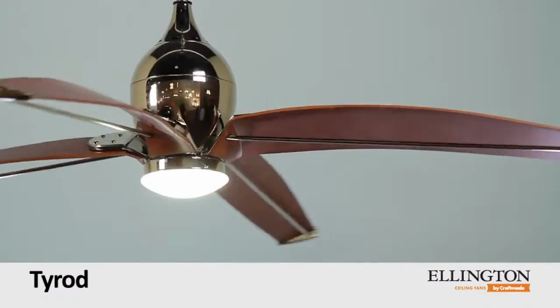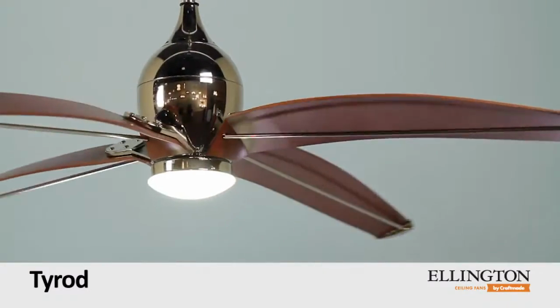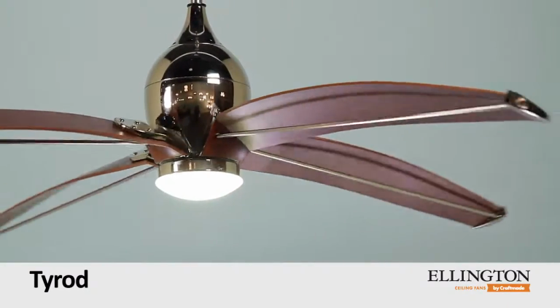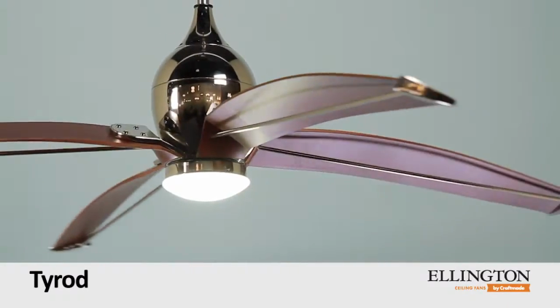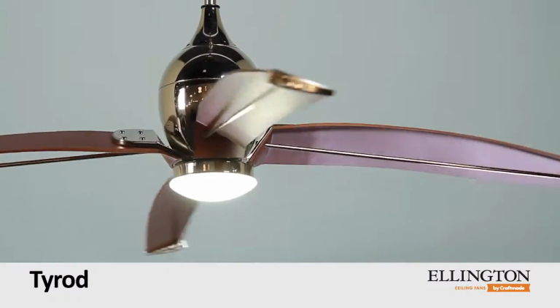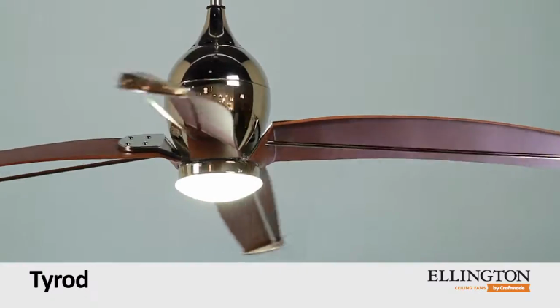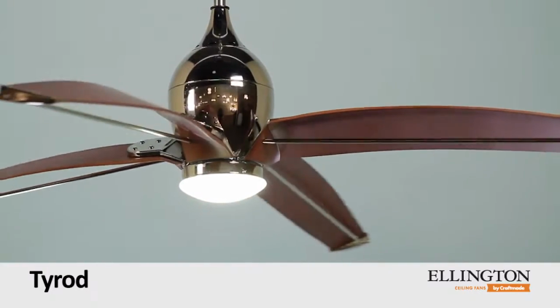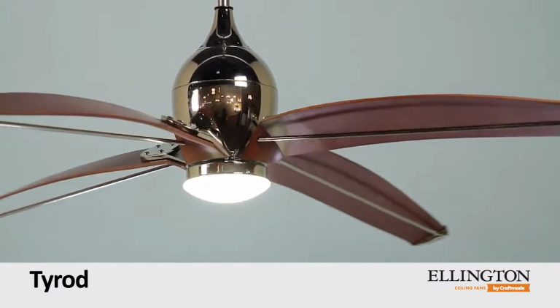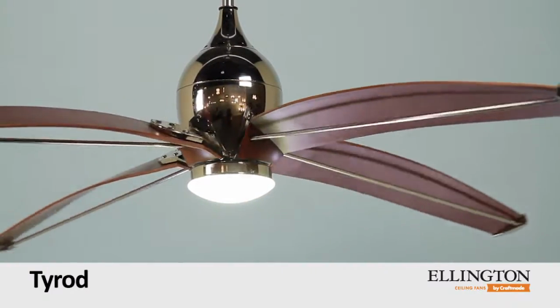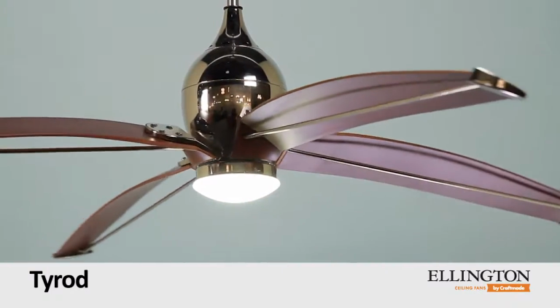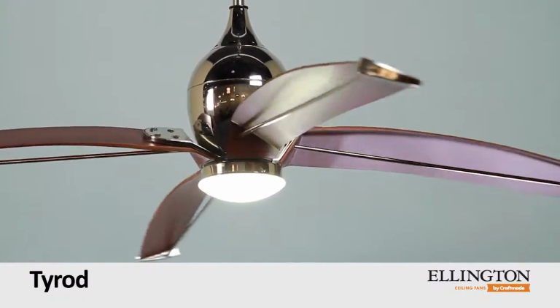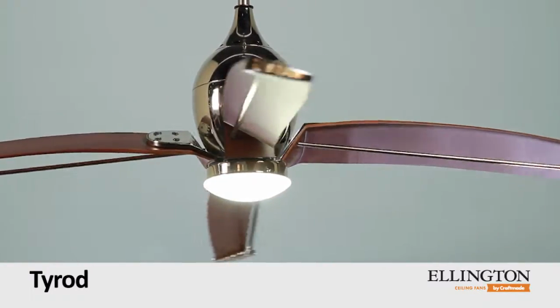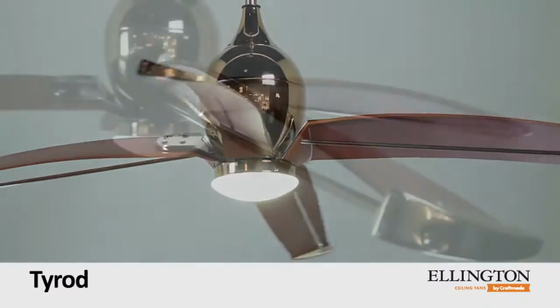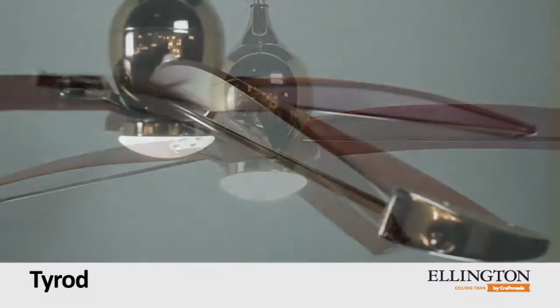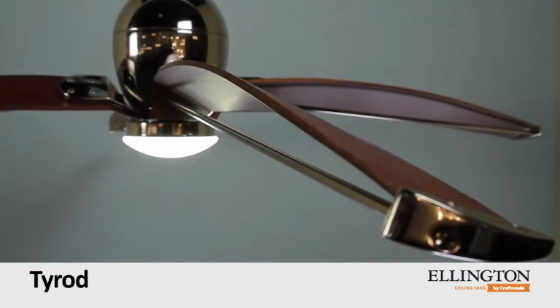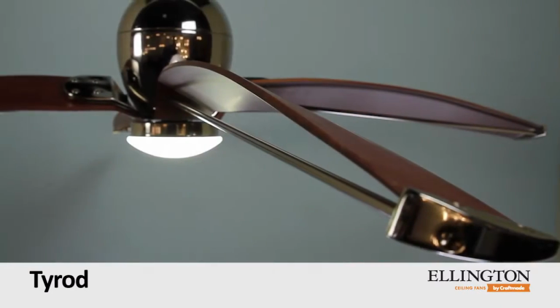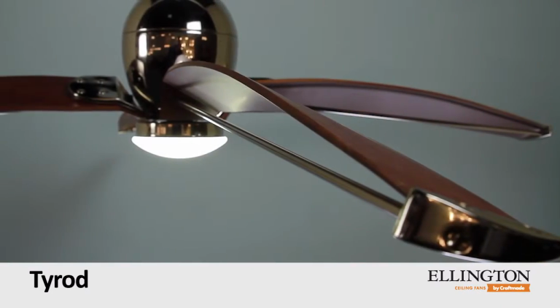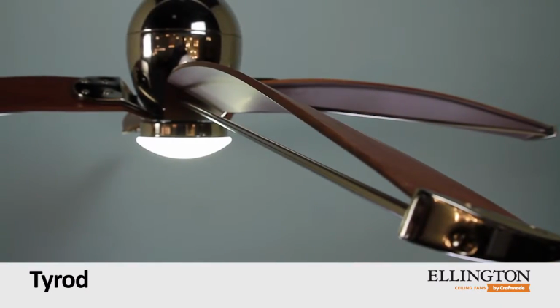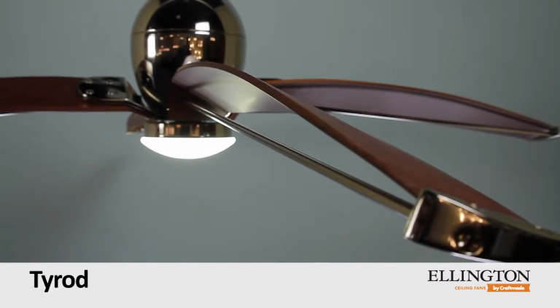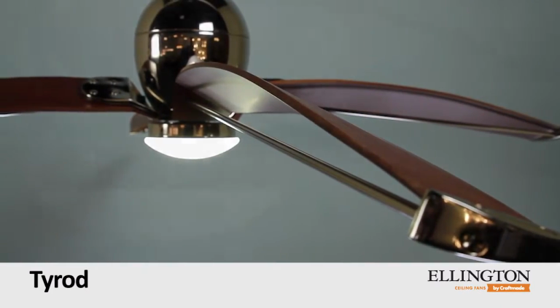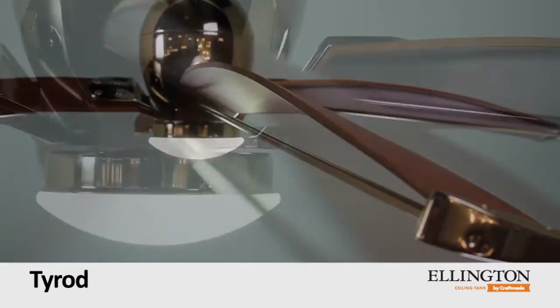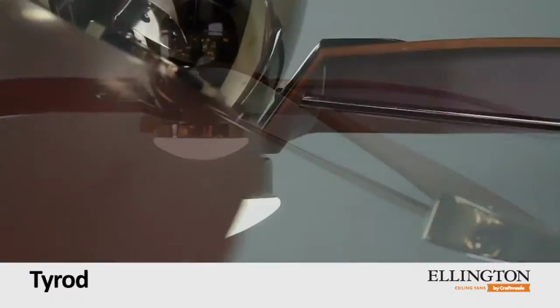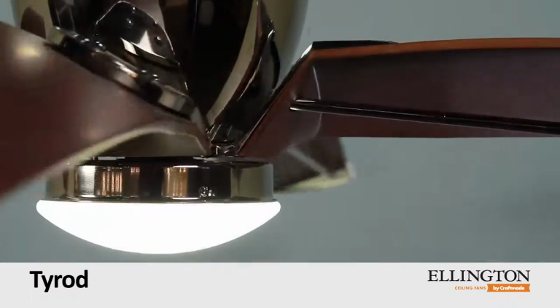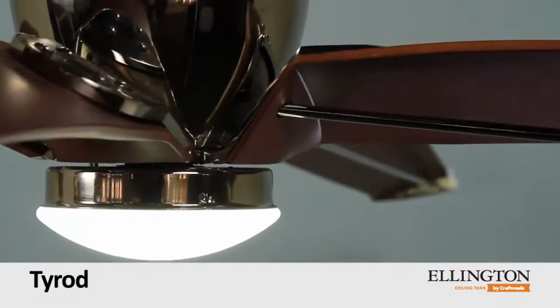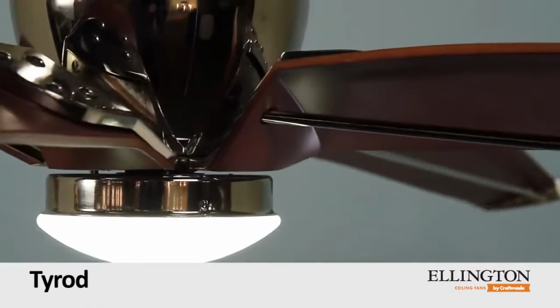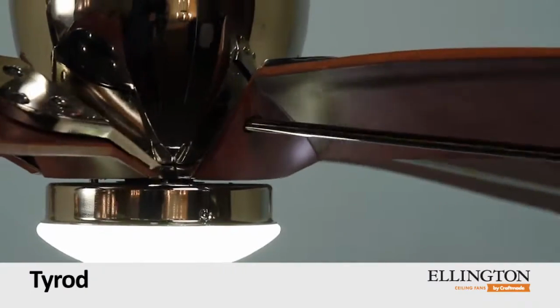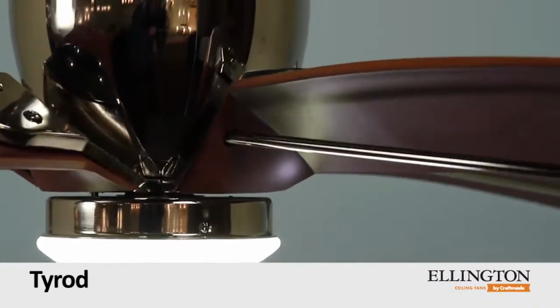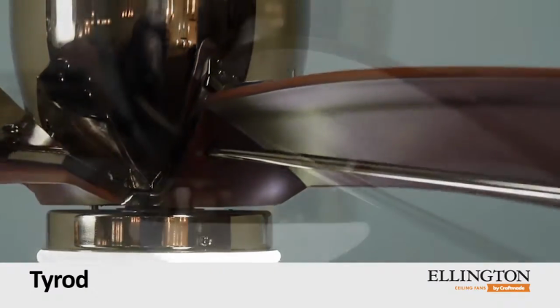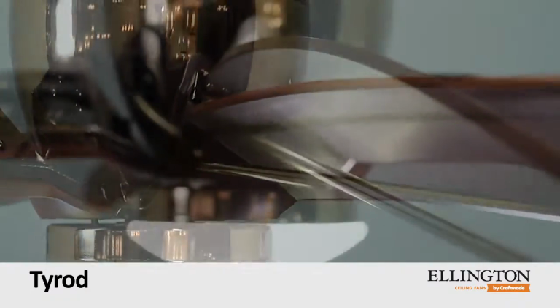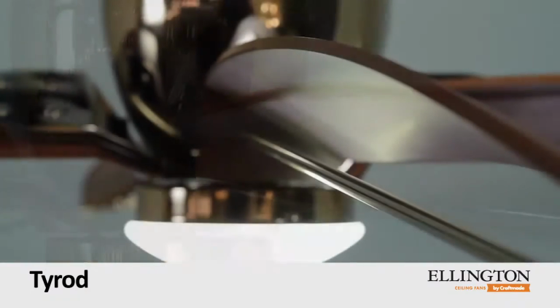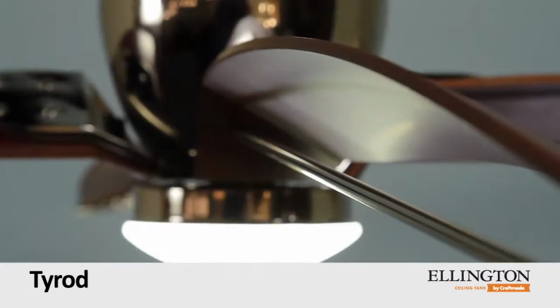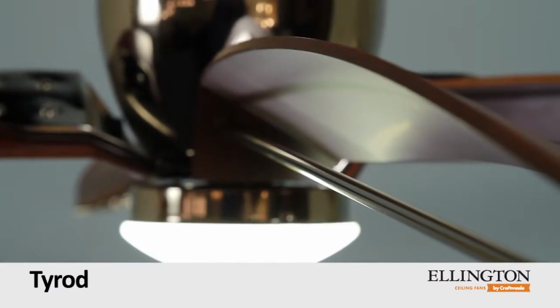Unique 60-inch gullwing blades finished in rich classic walnut, set off by polished nickel rods spanning their entire length, whirl quietly about a sleek housing of impeccable workmanship.